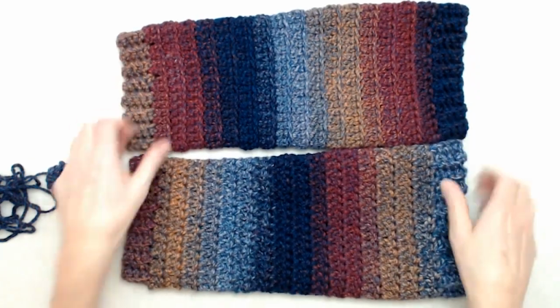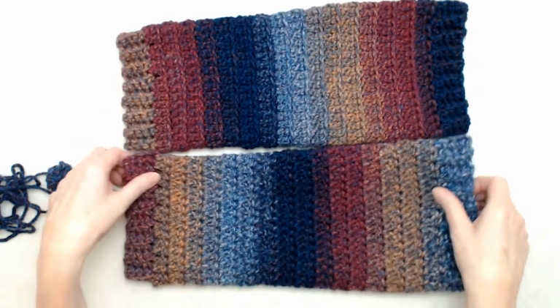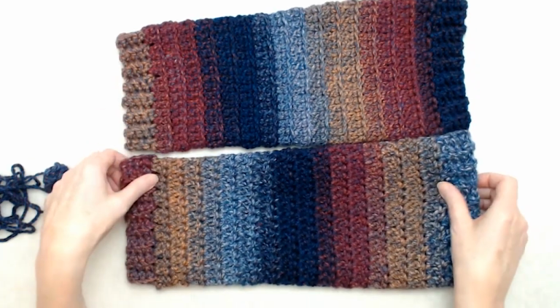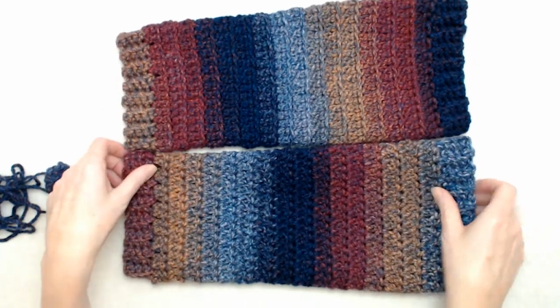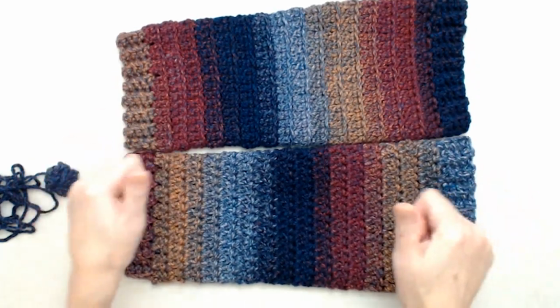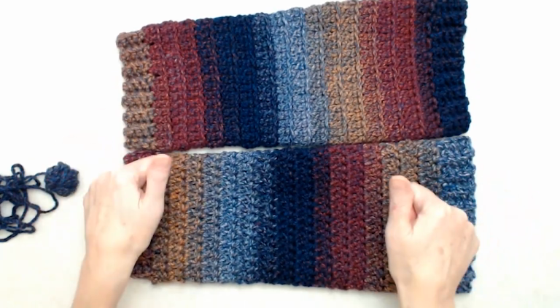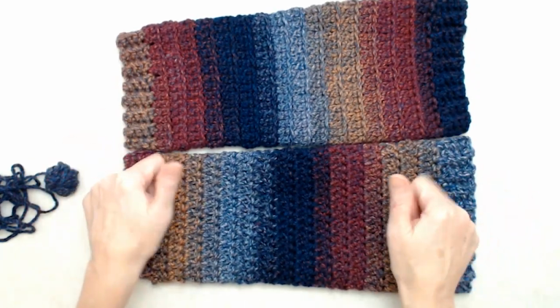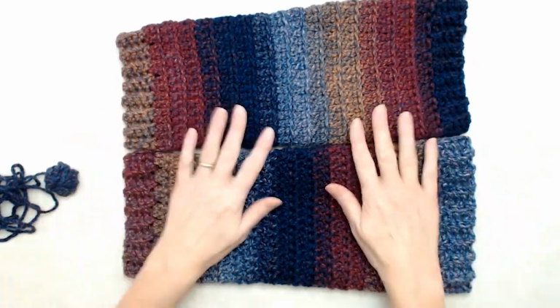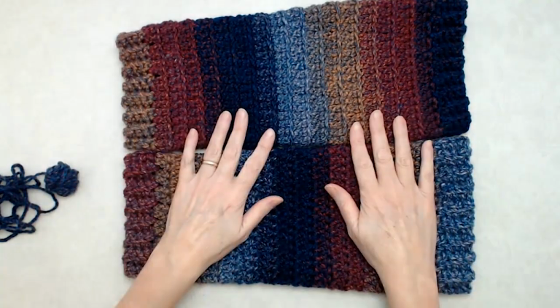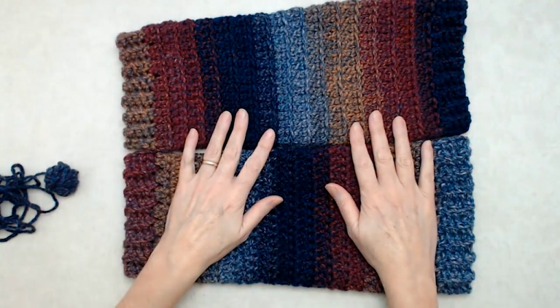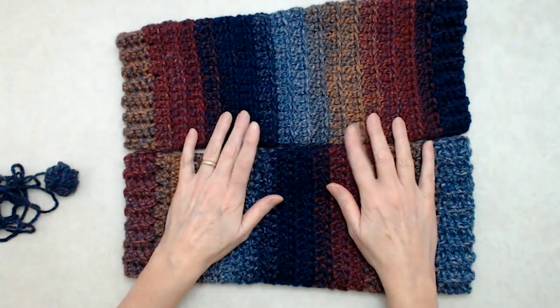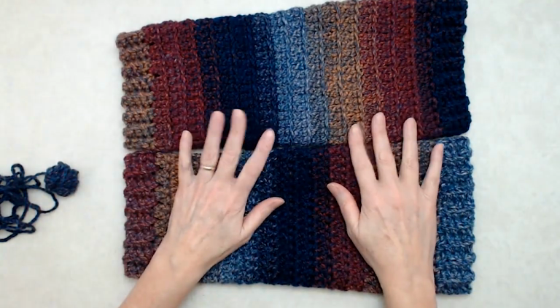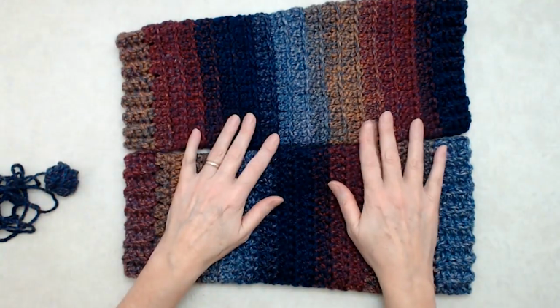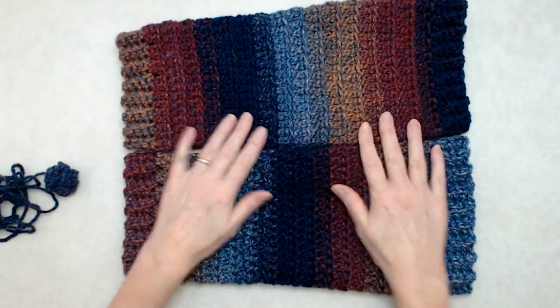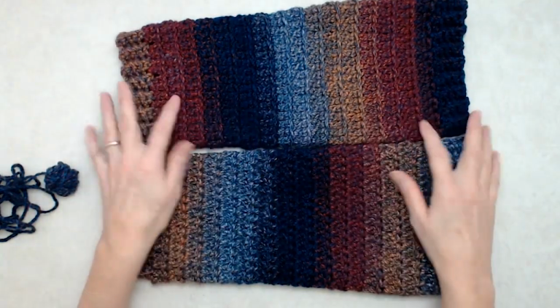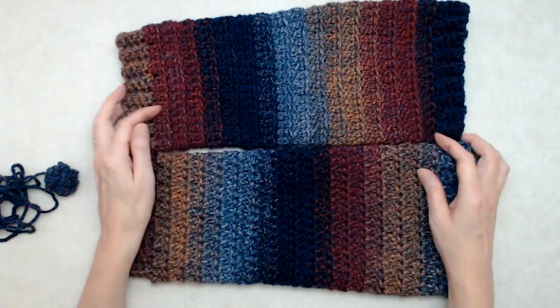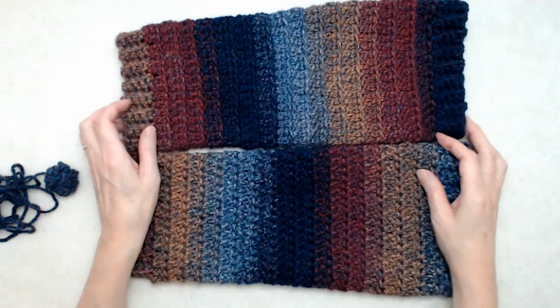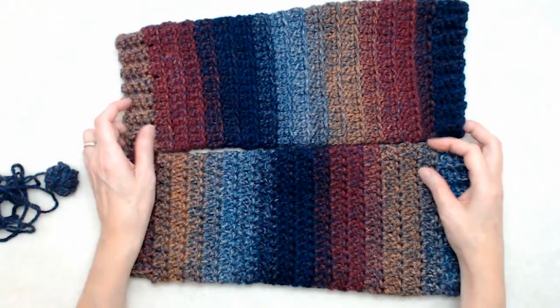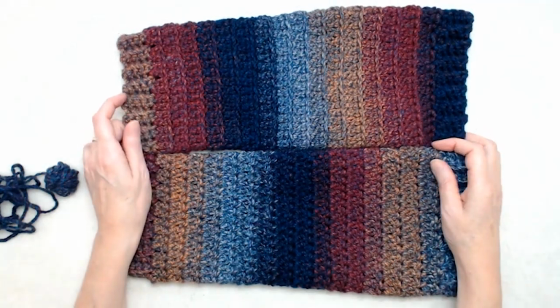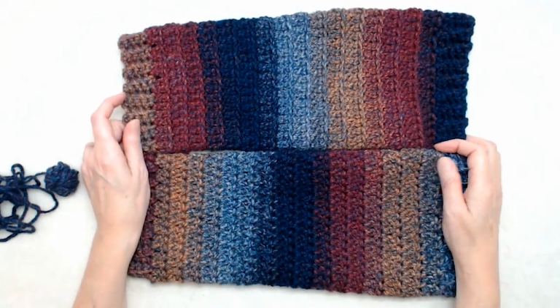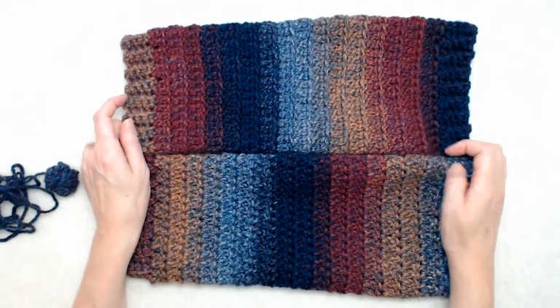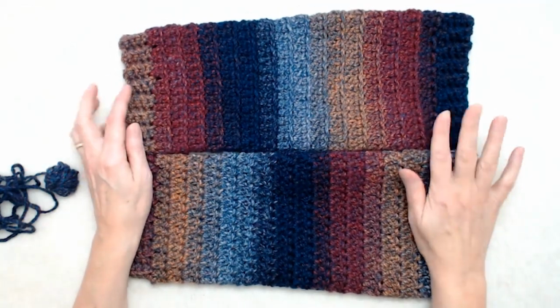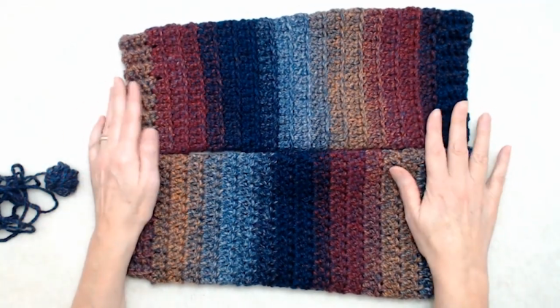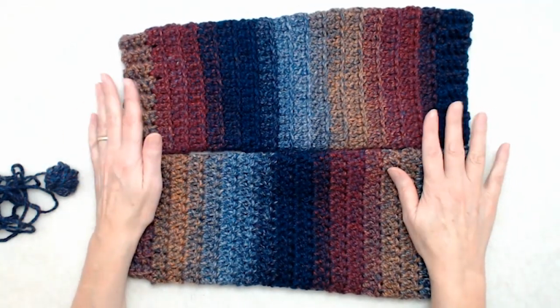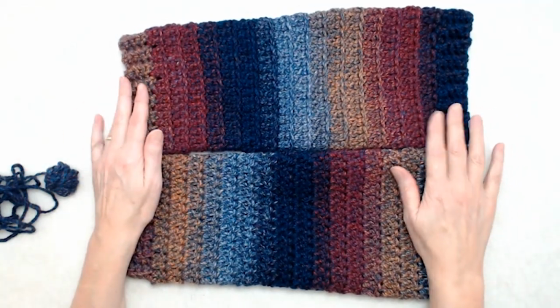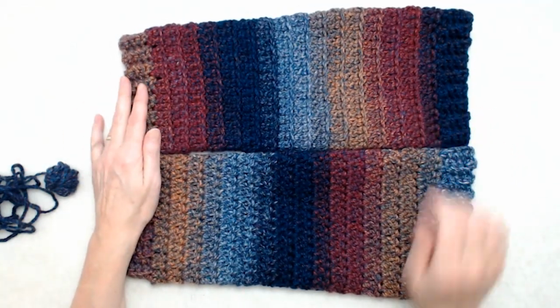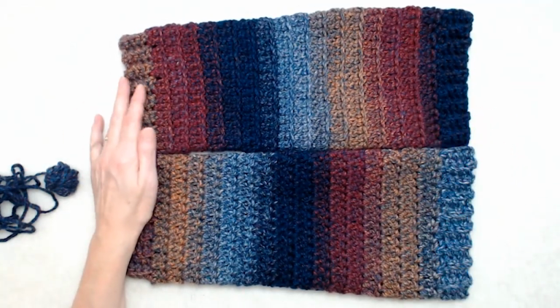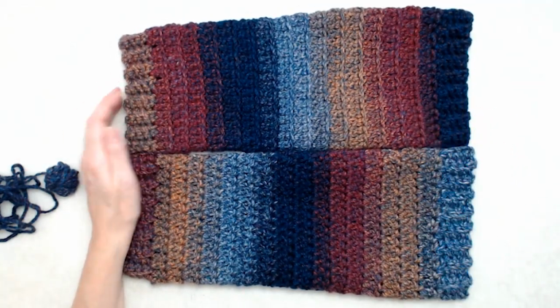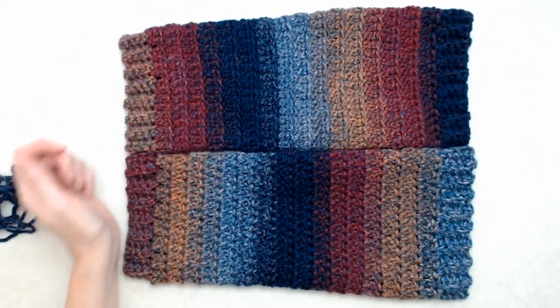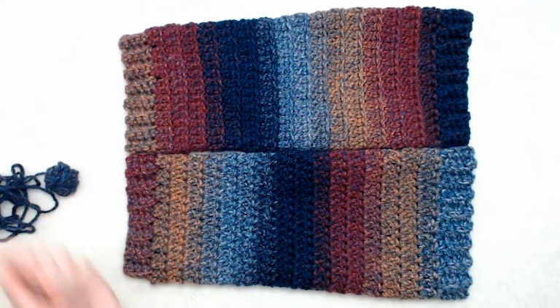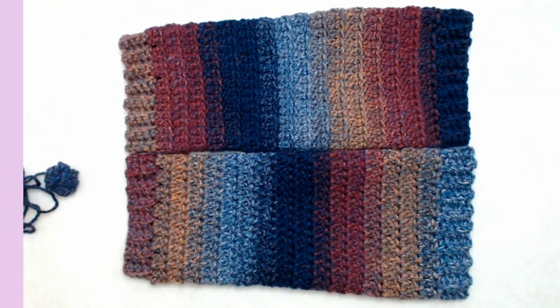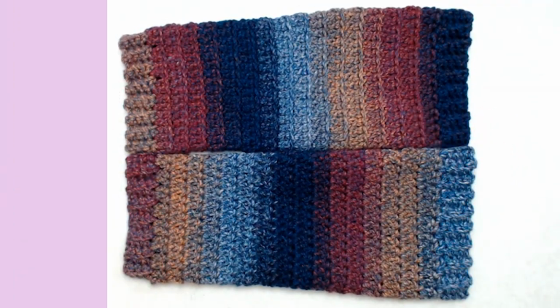These are just so much fun and super easy to make. I hope you enjoyed this tutorial. Please give it a thumbs up and subscribe to my YouTube channel for more creative and inspiring videos.